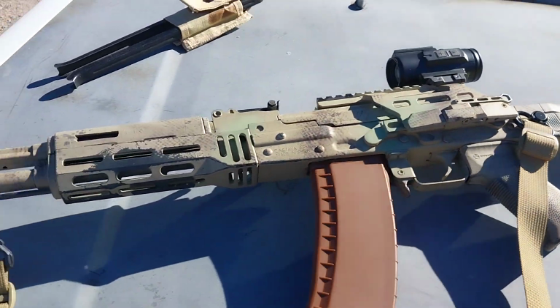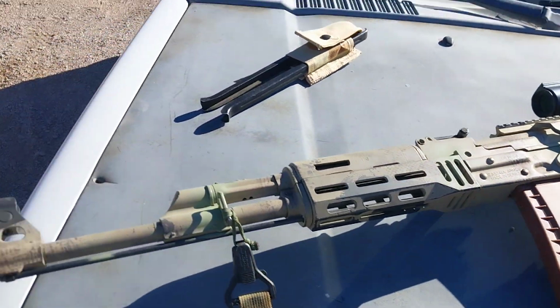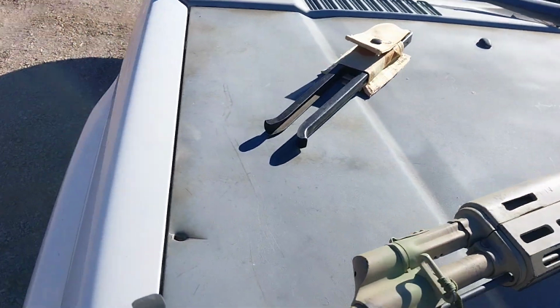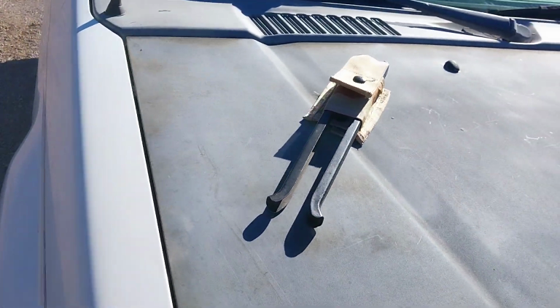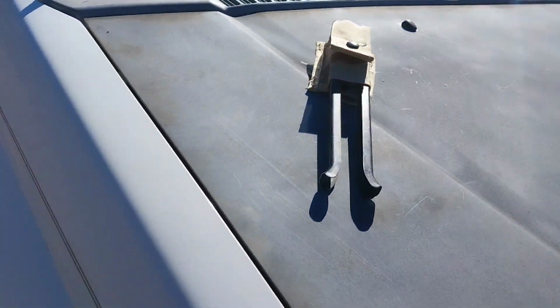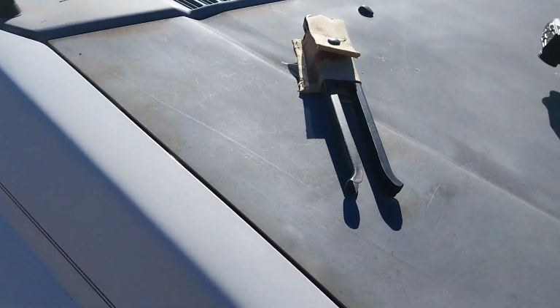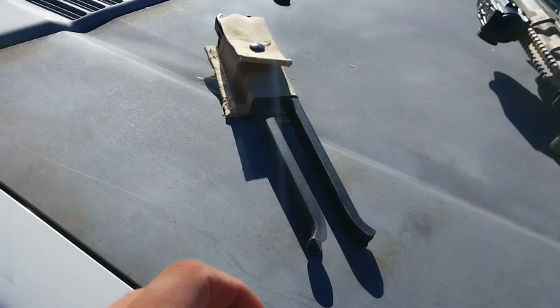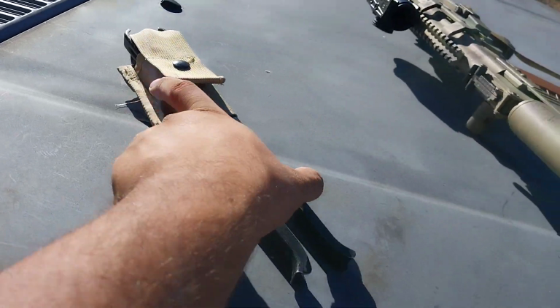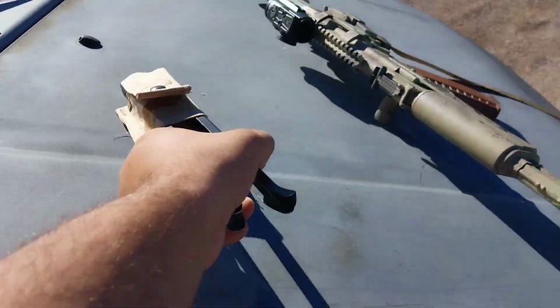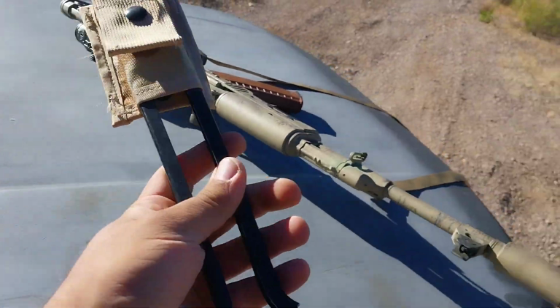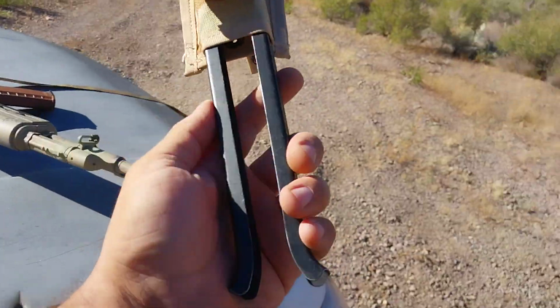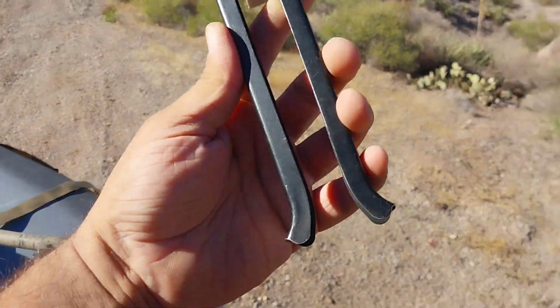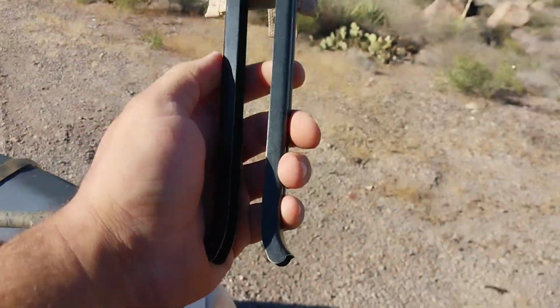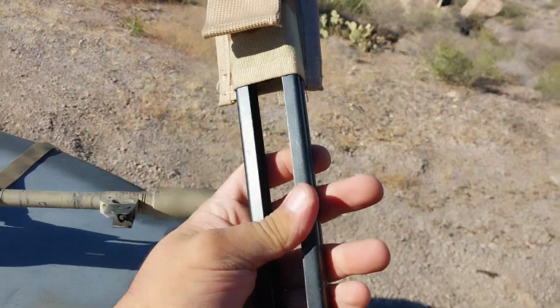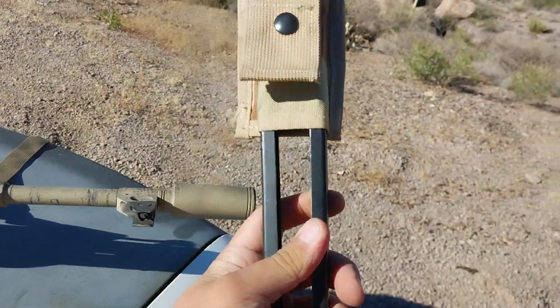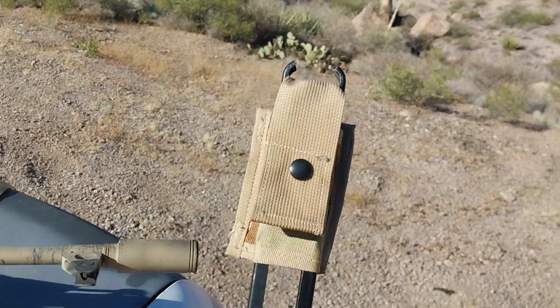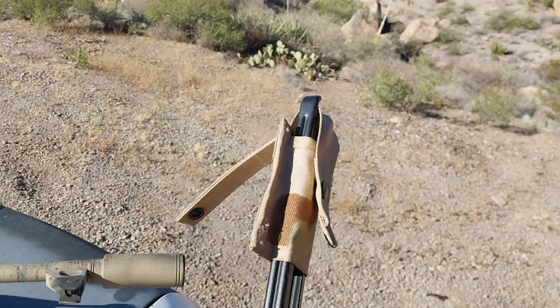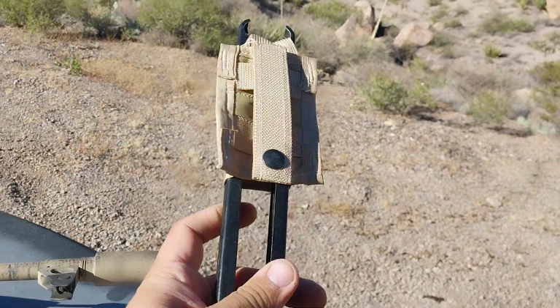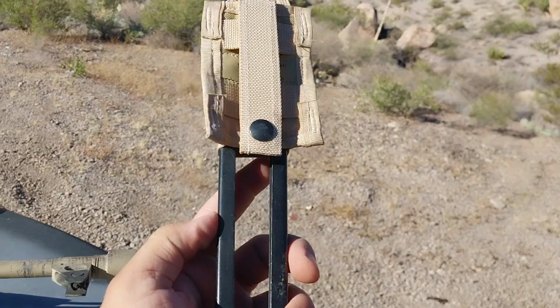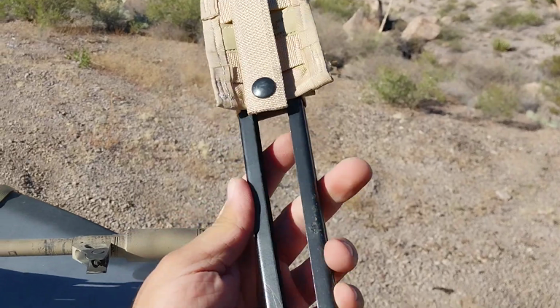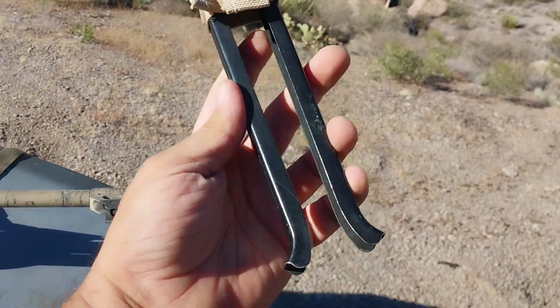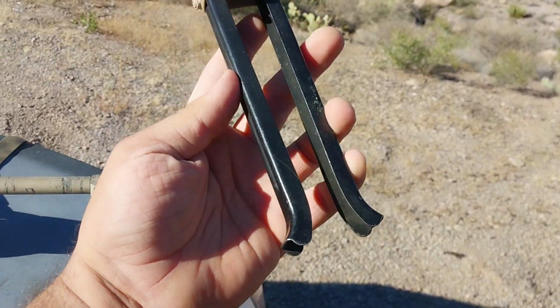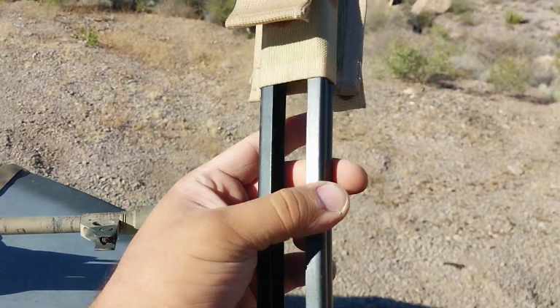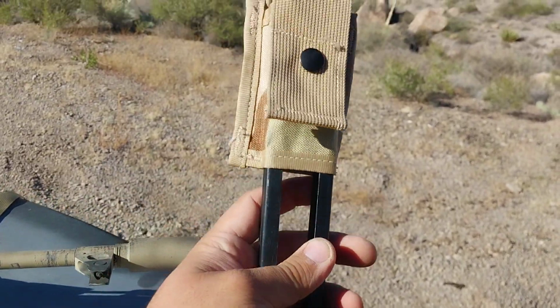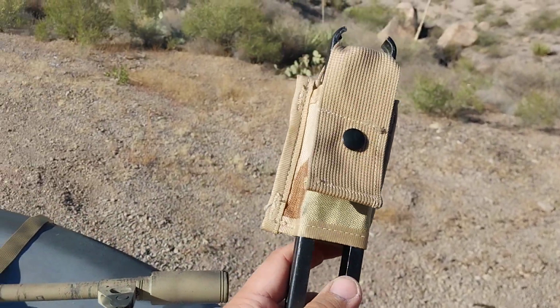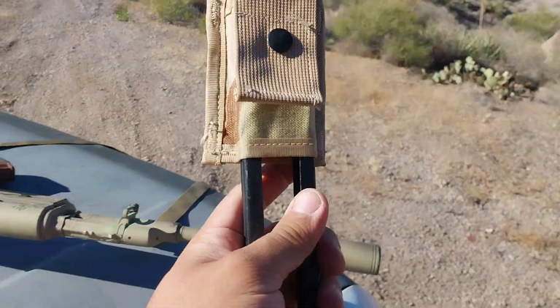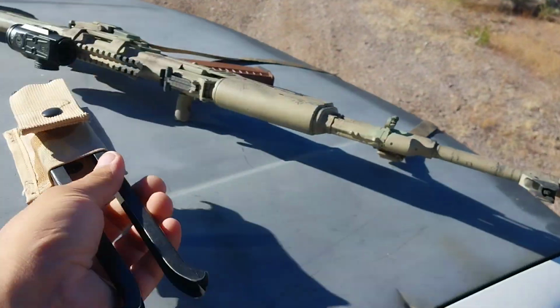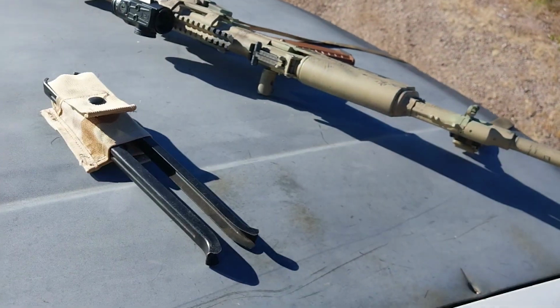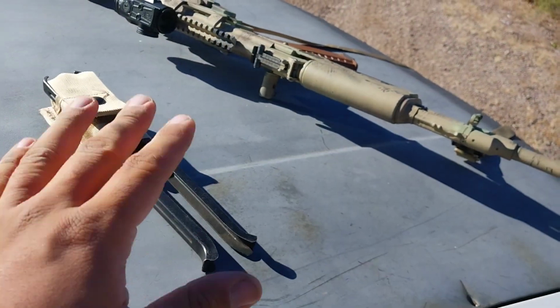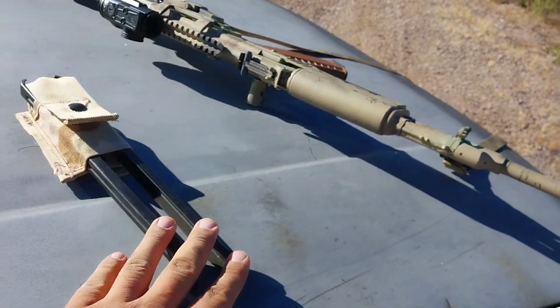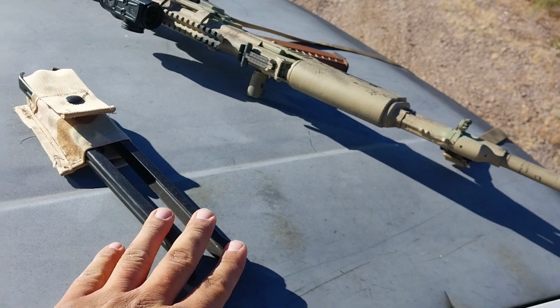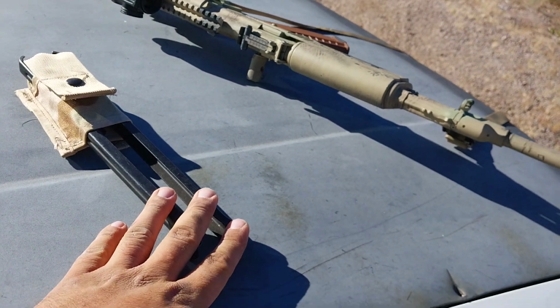I also brought my Polish 10-tall bipod out here. If you guys don't know about these, these things are awesome — you can get these on Apex right now for like 30 bucks. Scoop them up while you can.